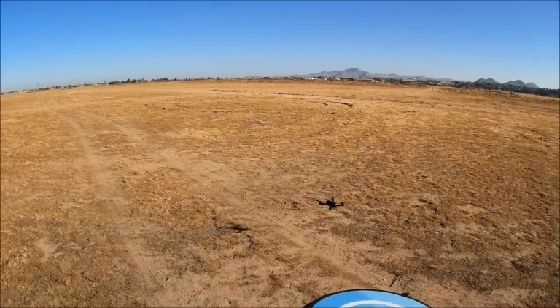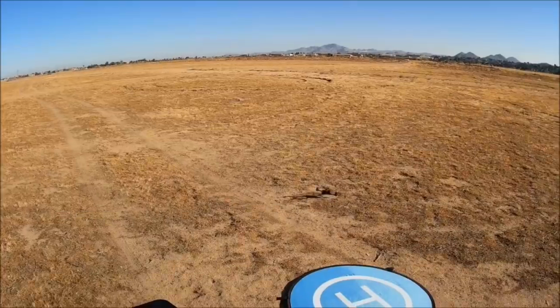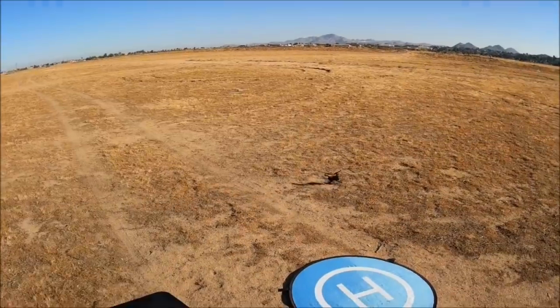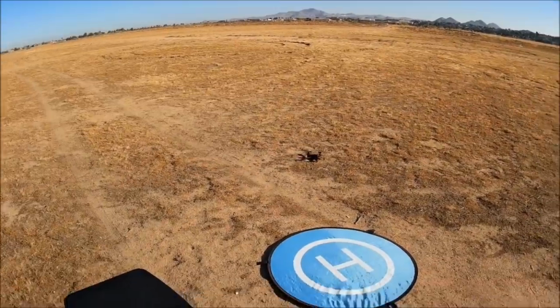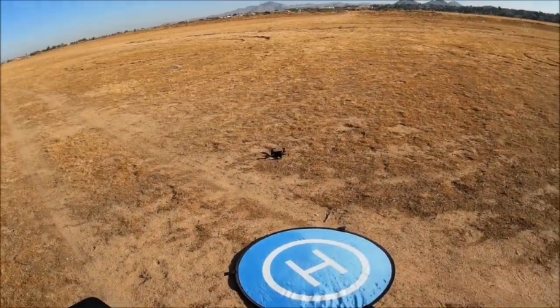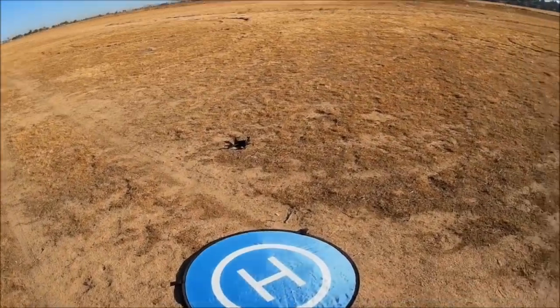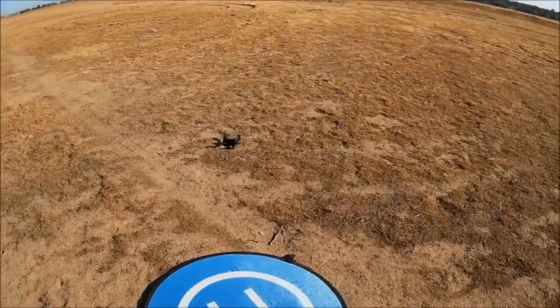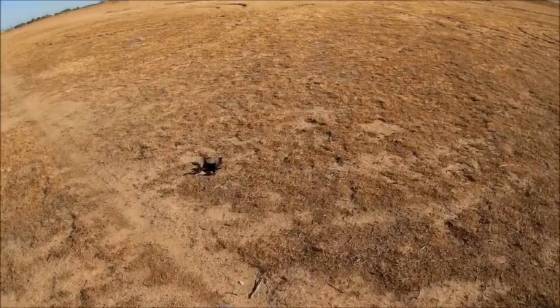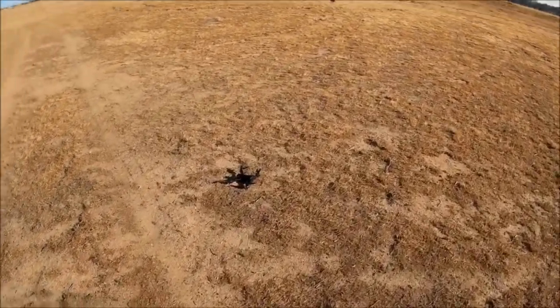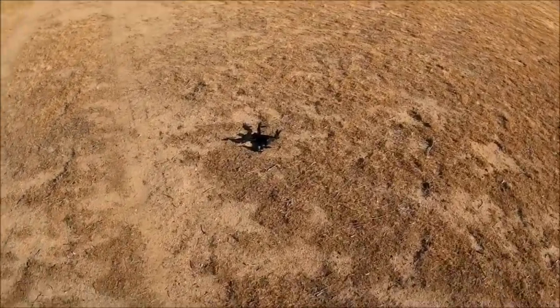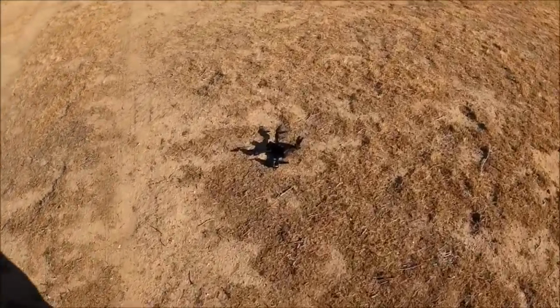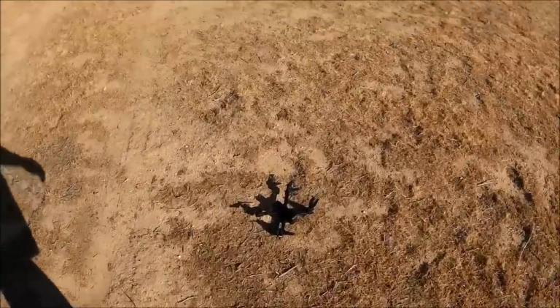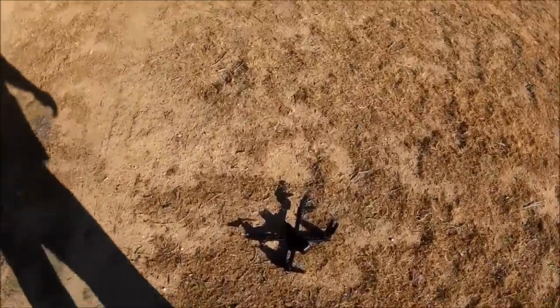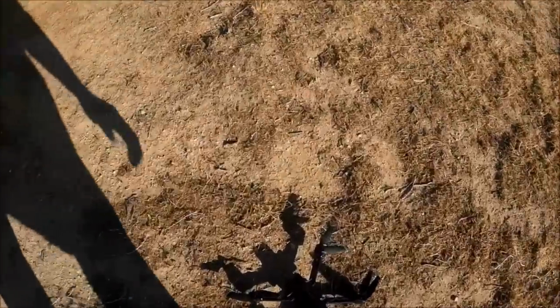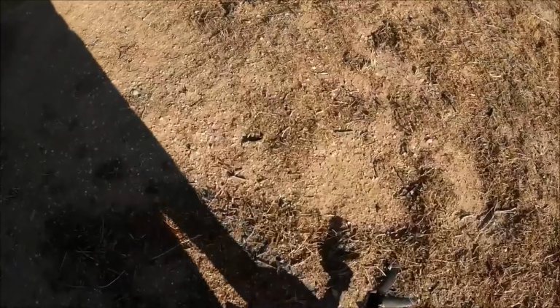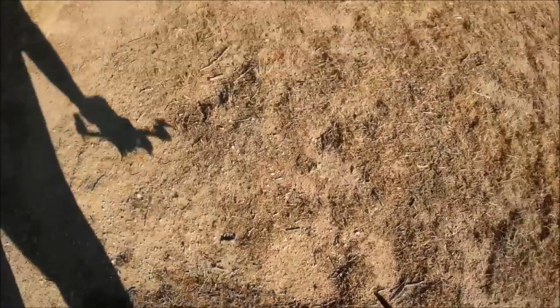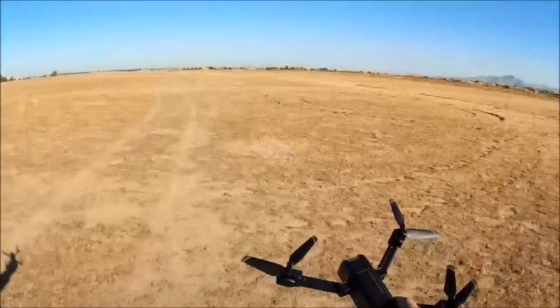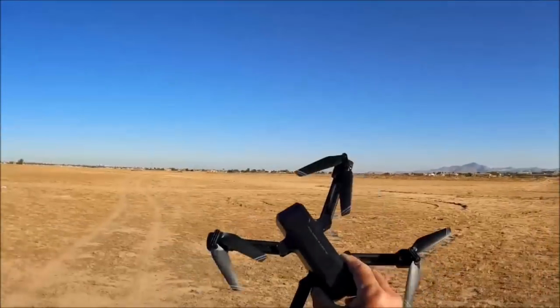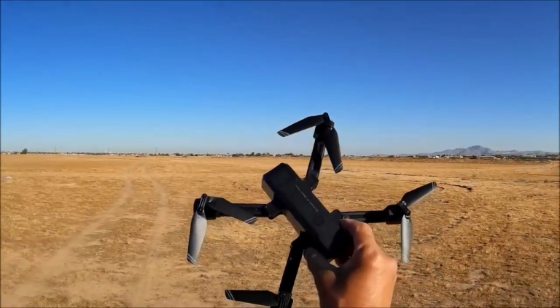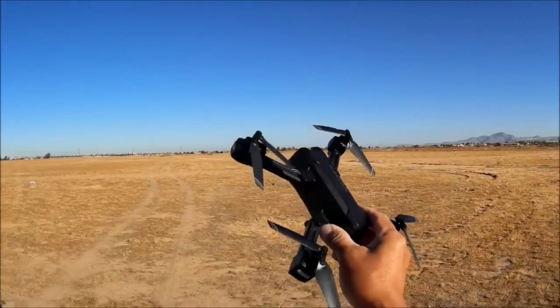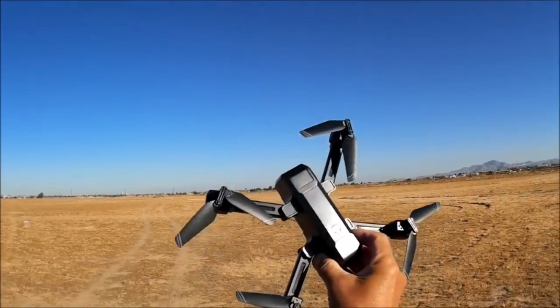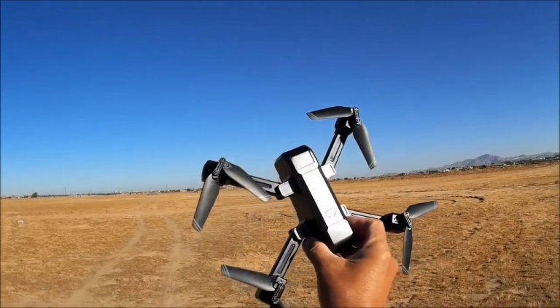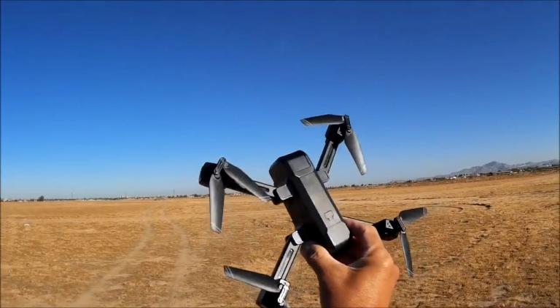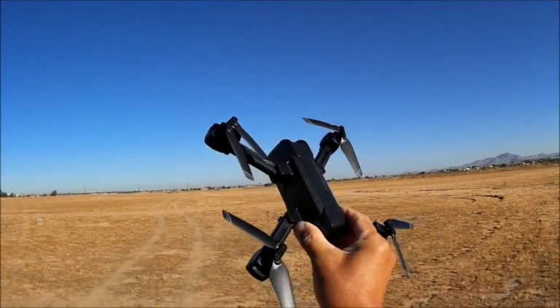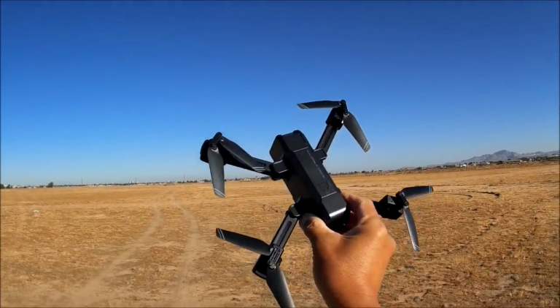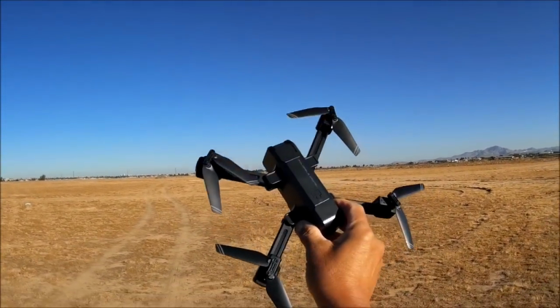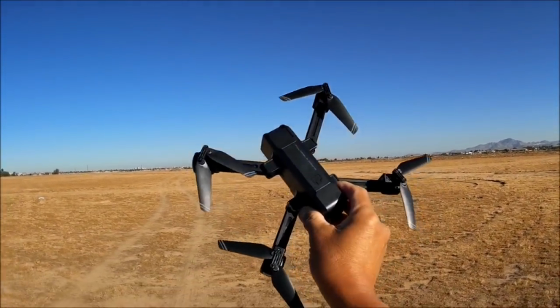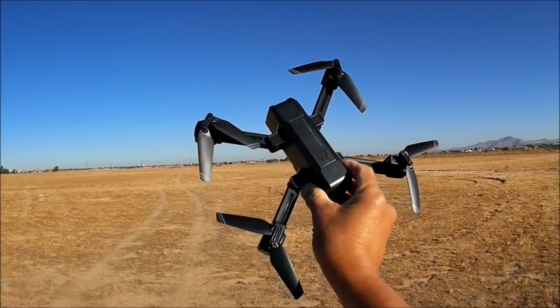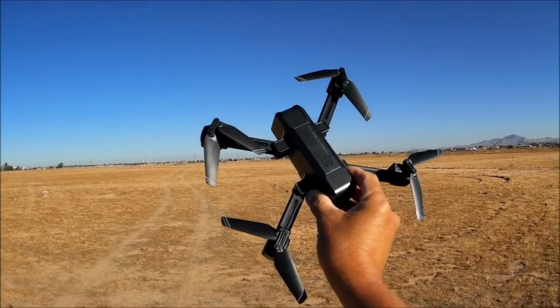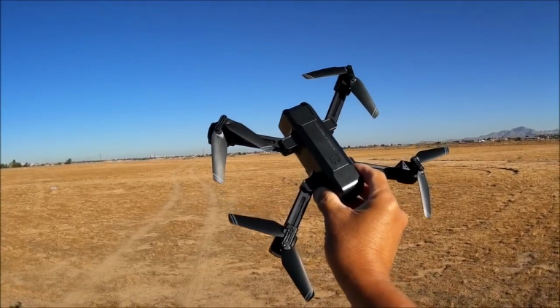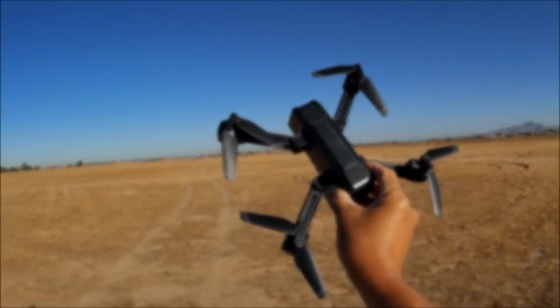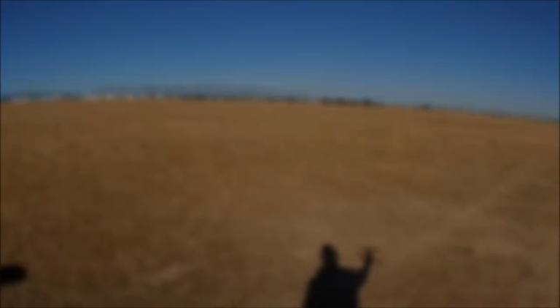And yeah, it is out of battery. So that is the flight time of this quadcopter — the KFRC's KF607.